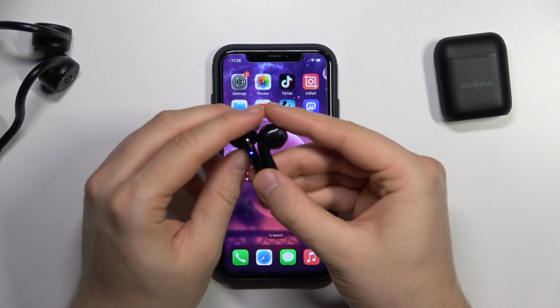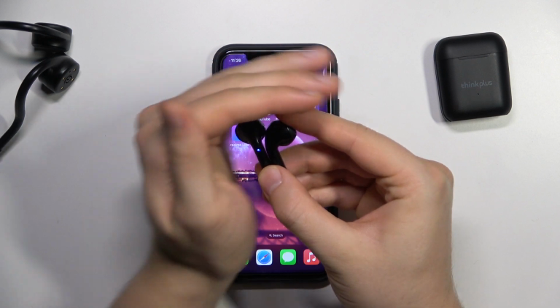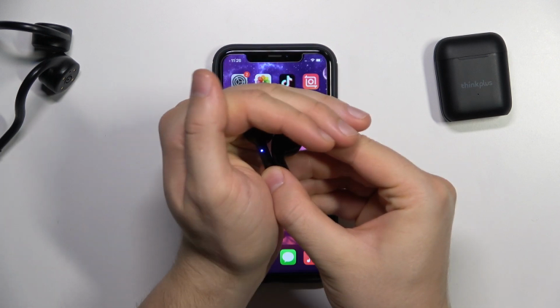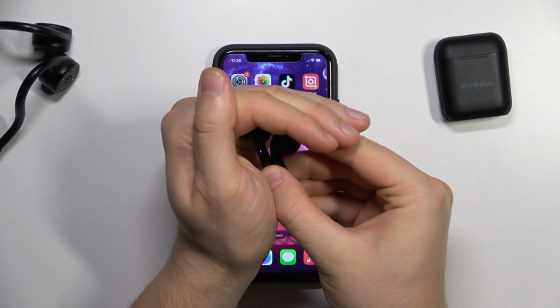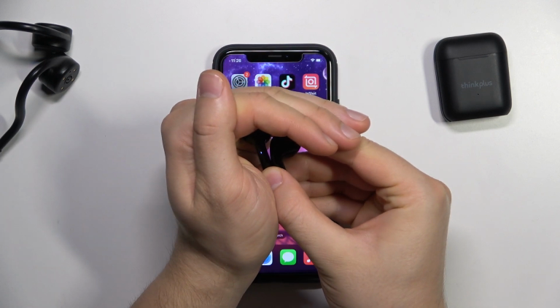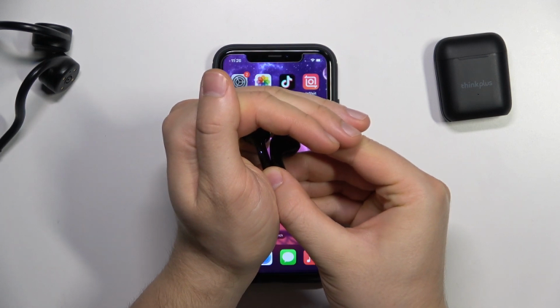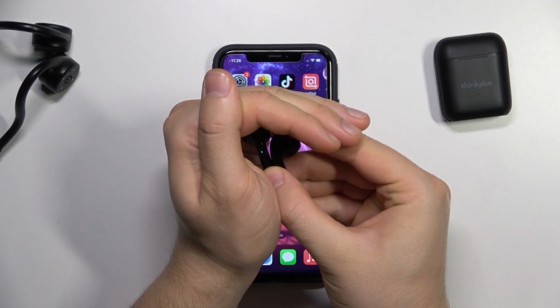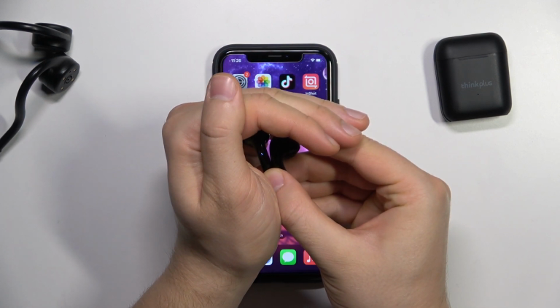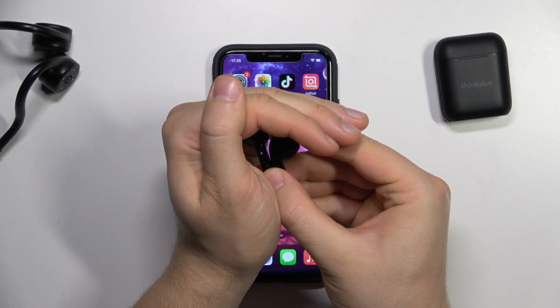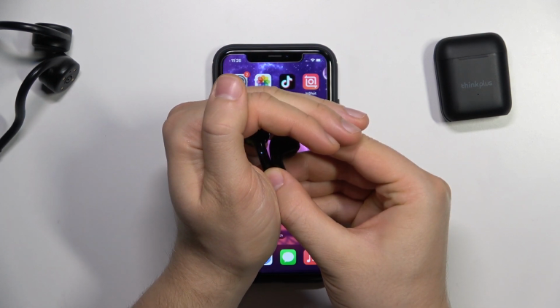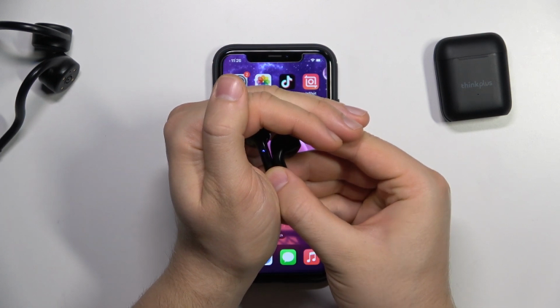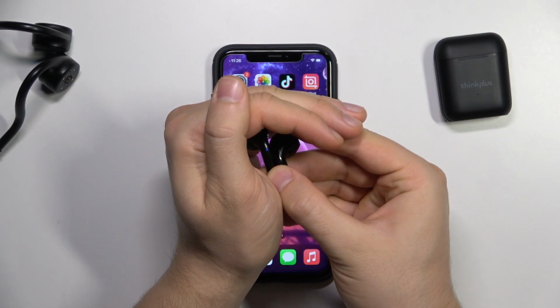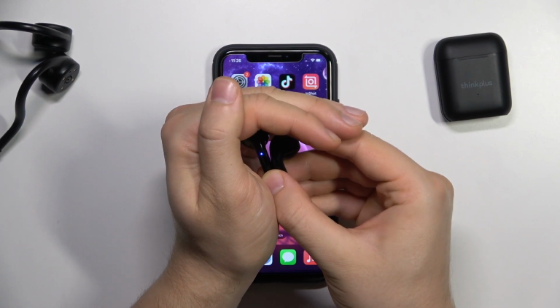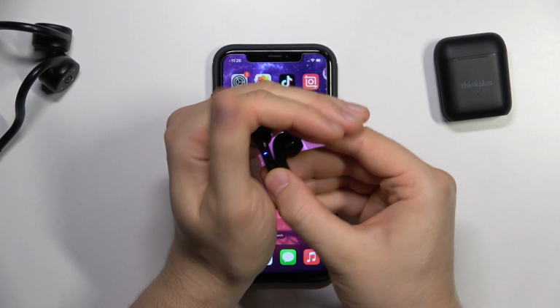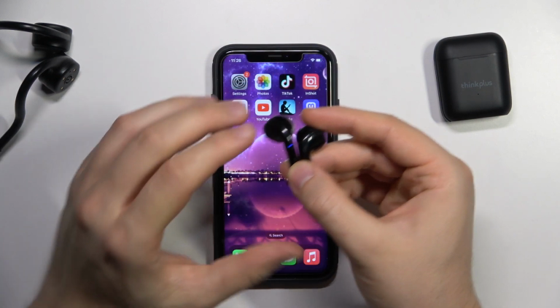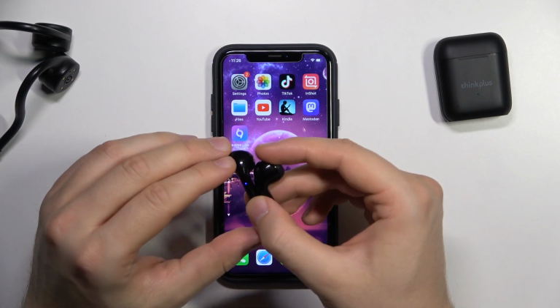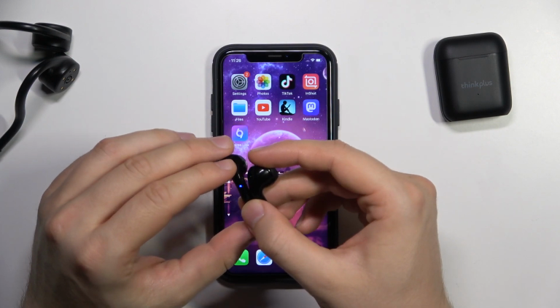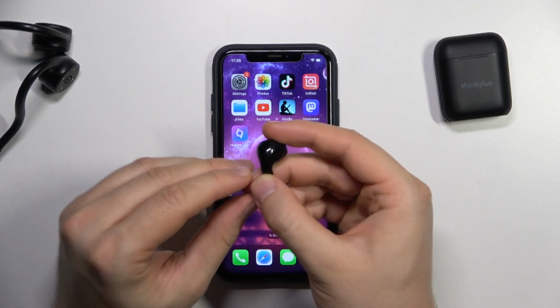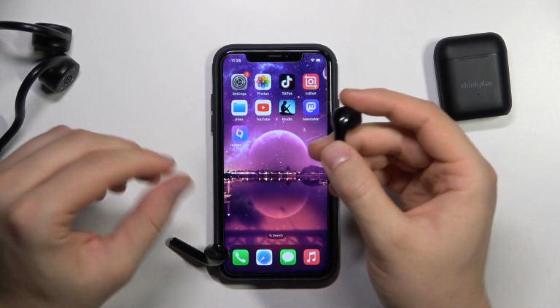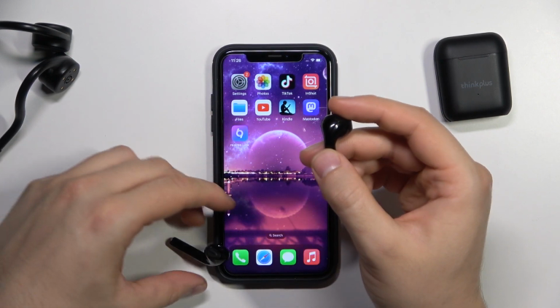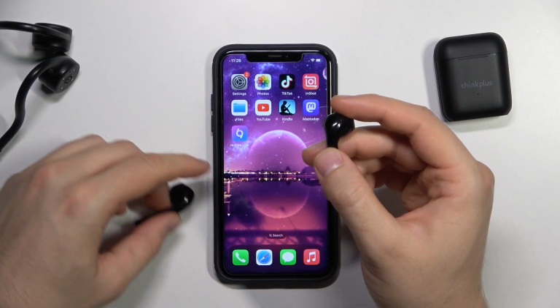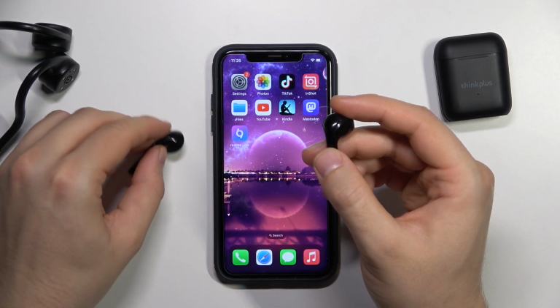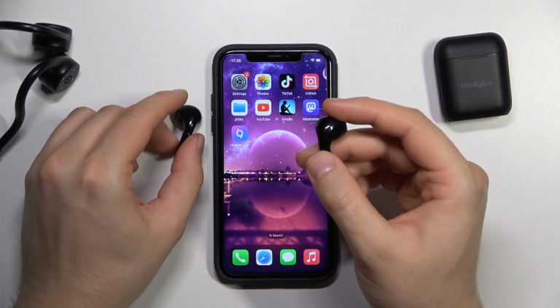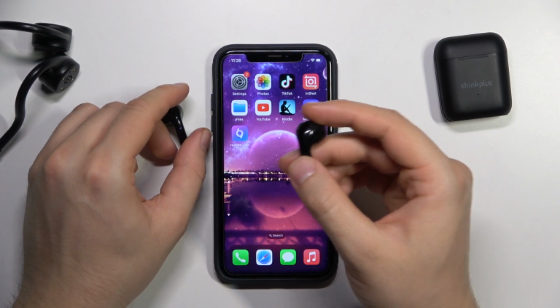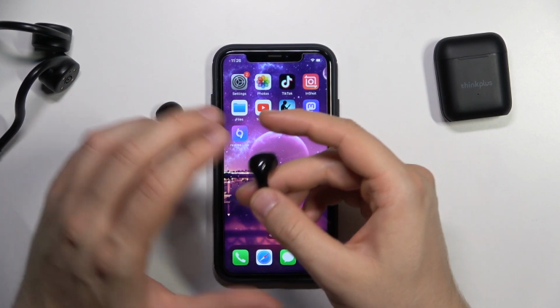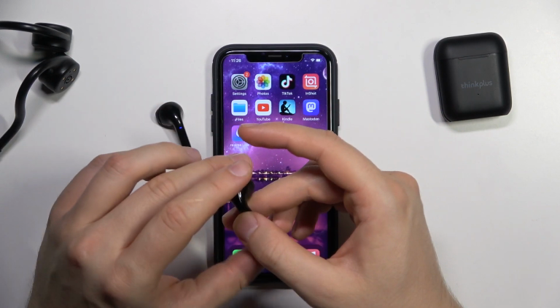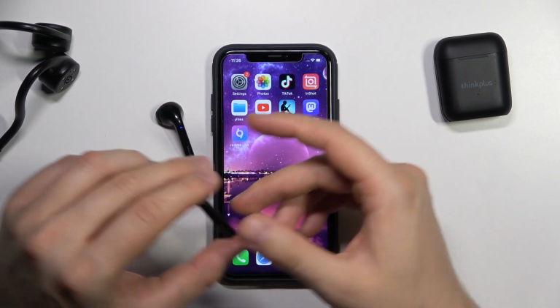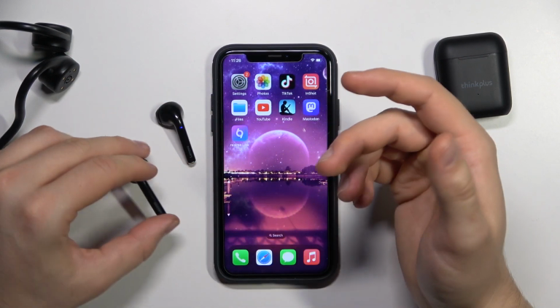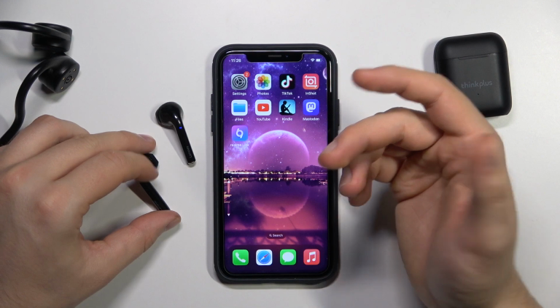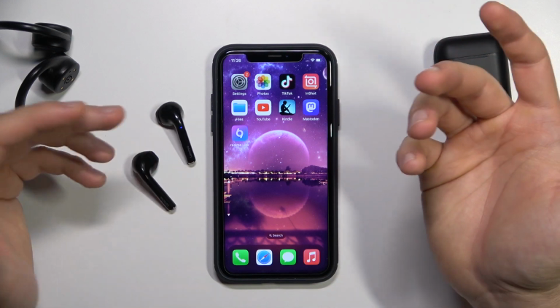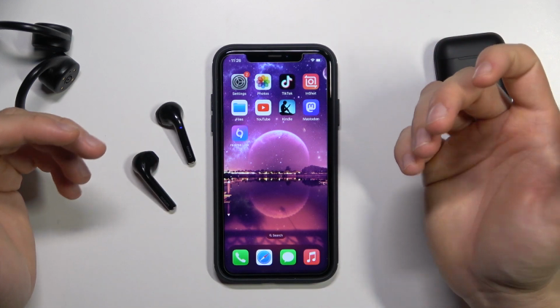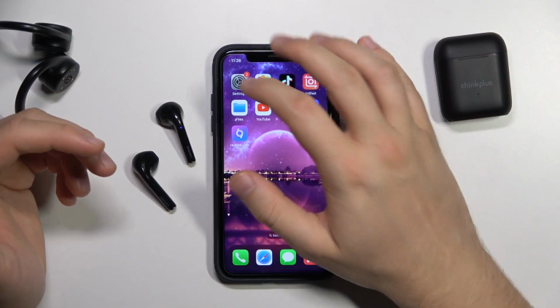As you can see, on the left earbud we can find this indicator that is already blinking. It means that our device is successfully set up to the pairing mode and it's visible to other devices.